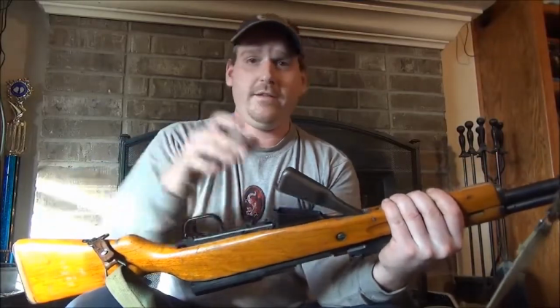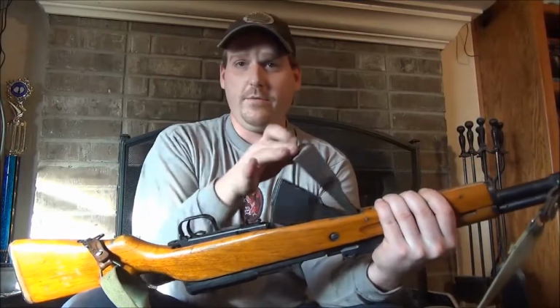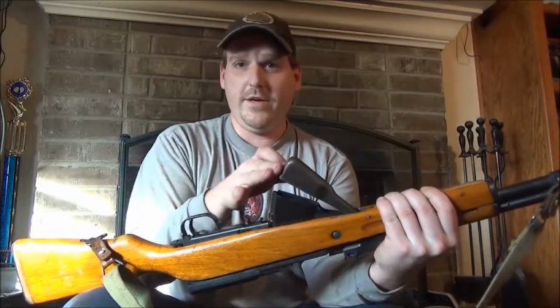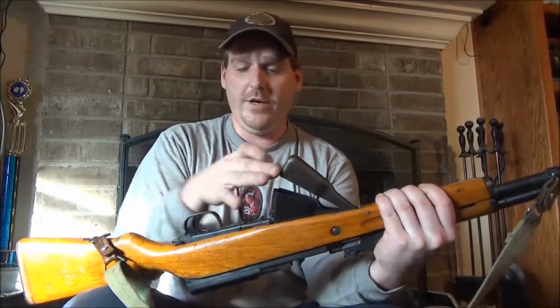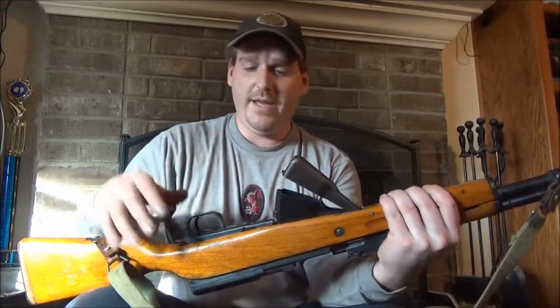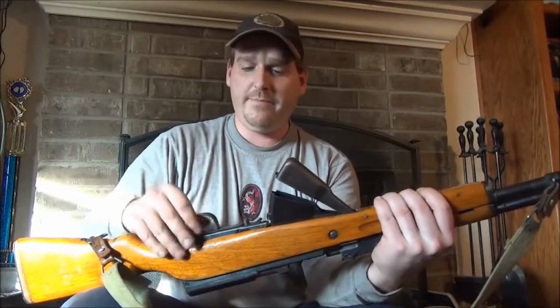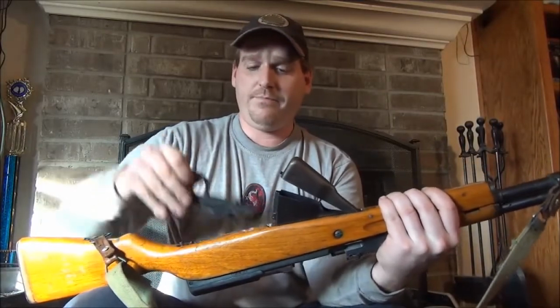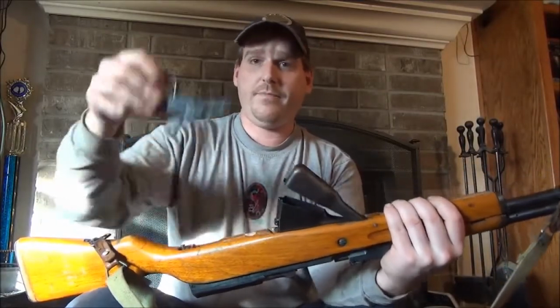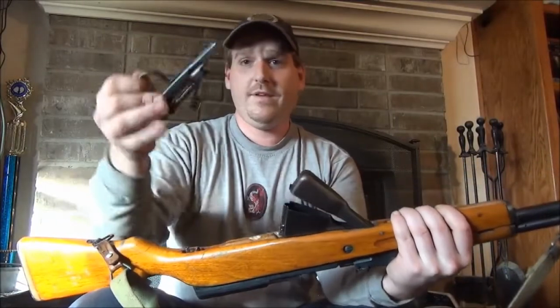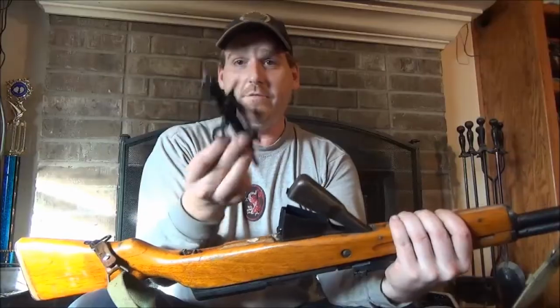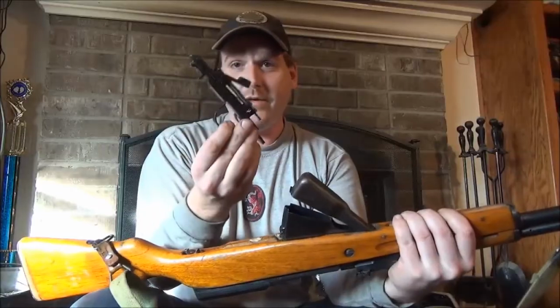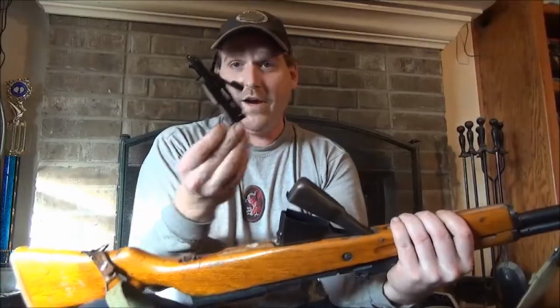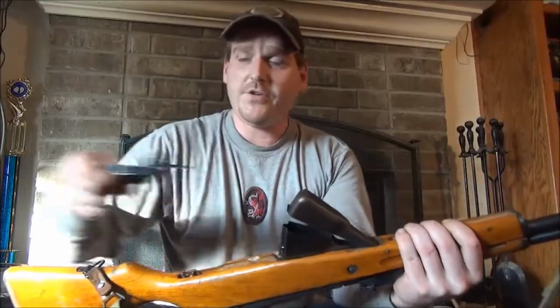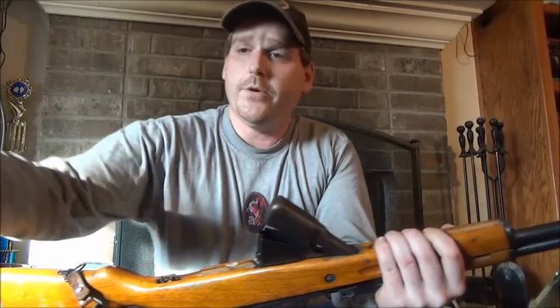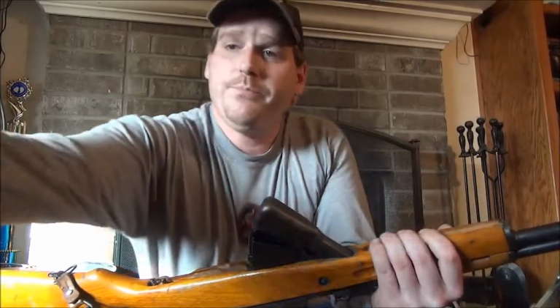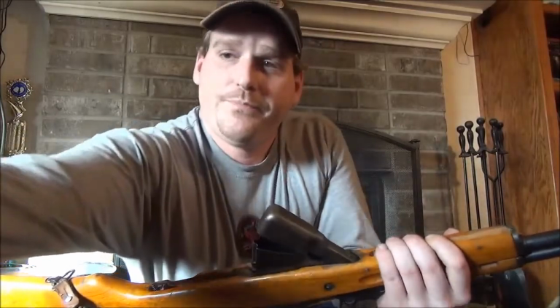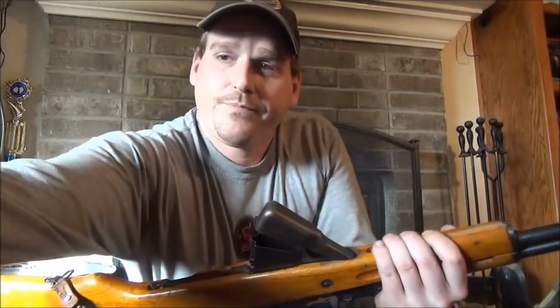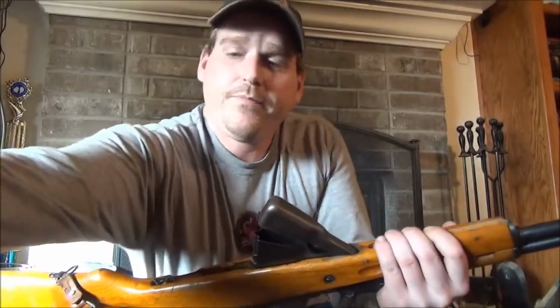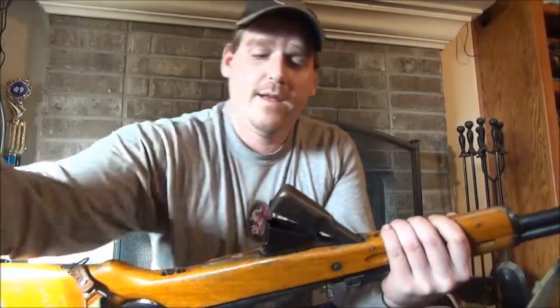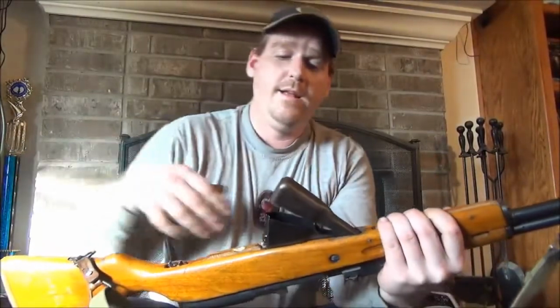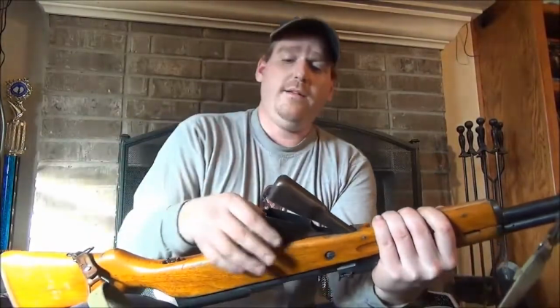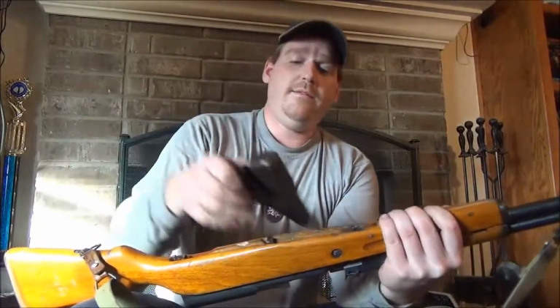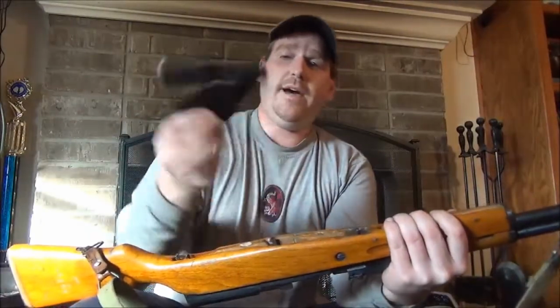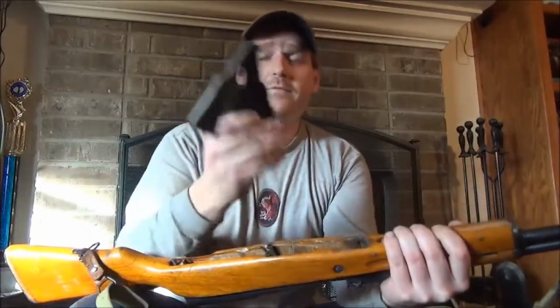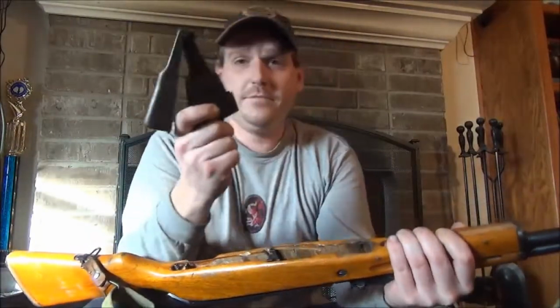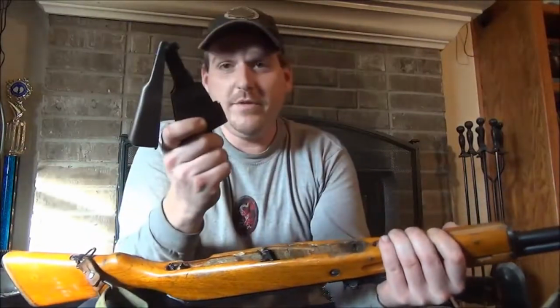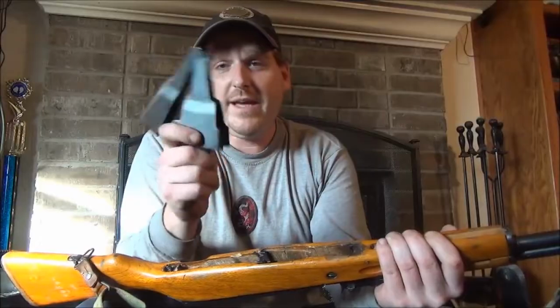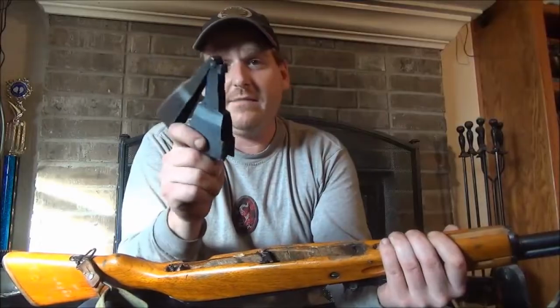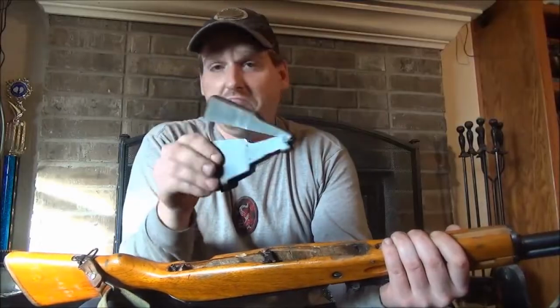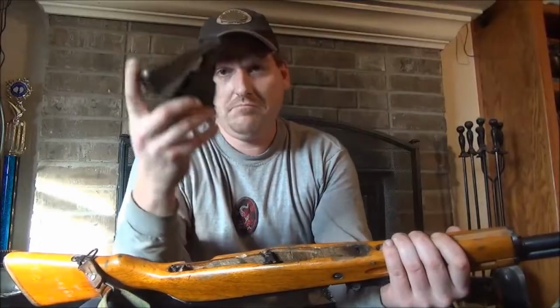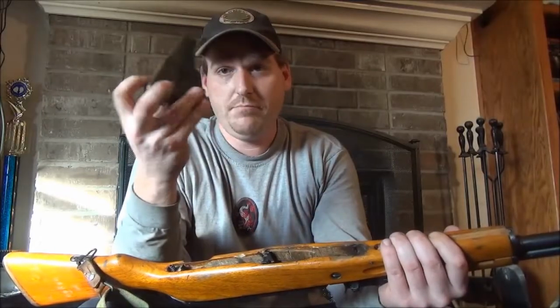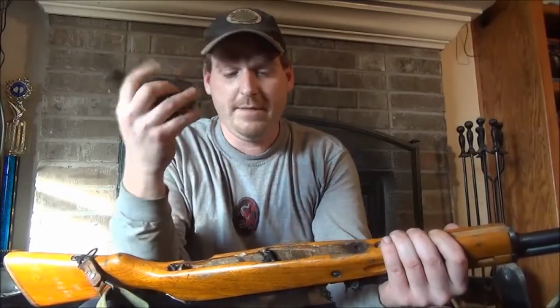The fire control group will pop up. Go ahead and open that up, then remove your fire control group. Now remove the magazine. Pretty simple.